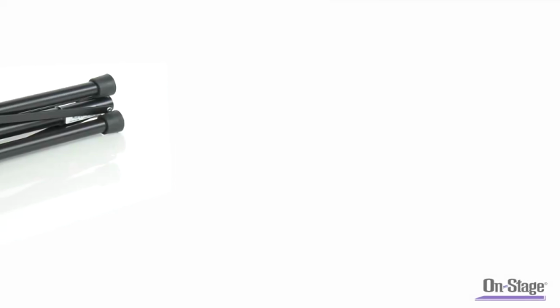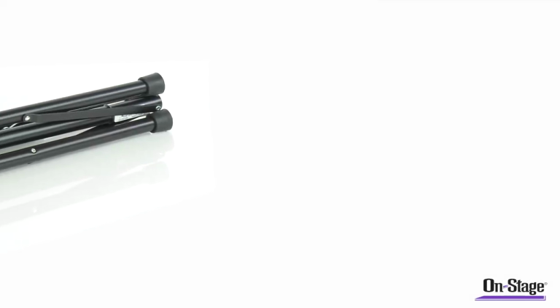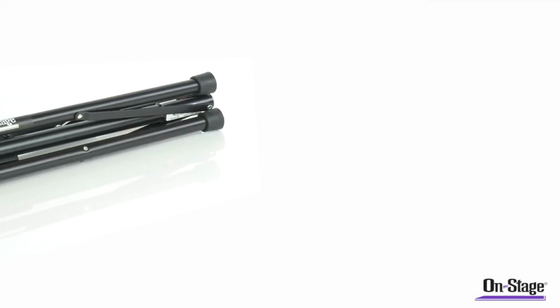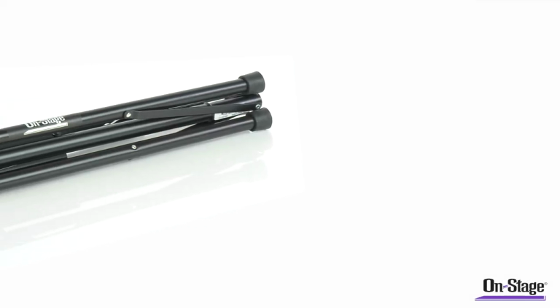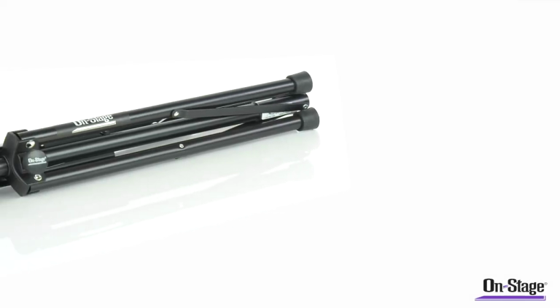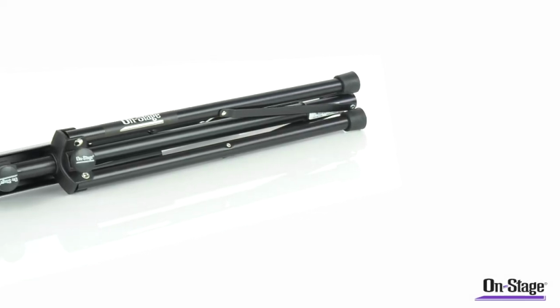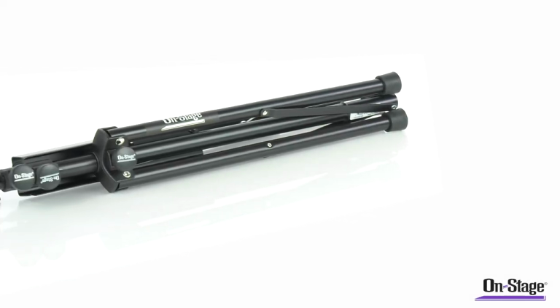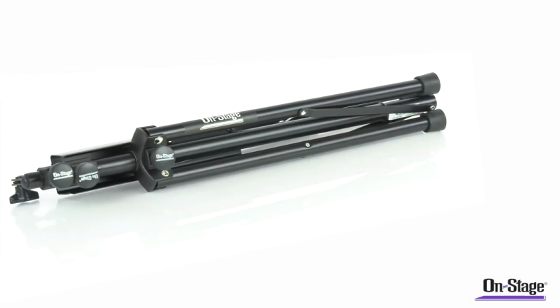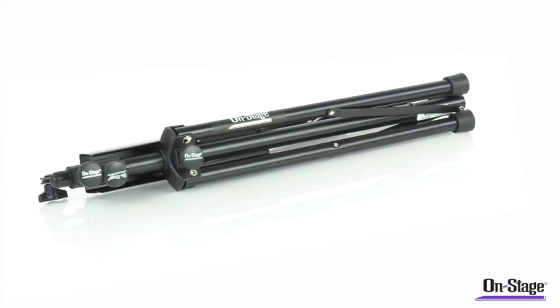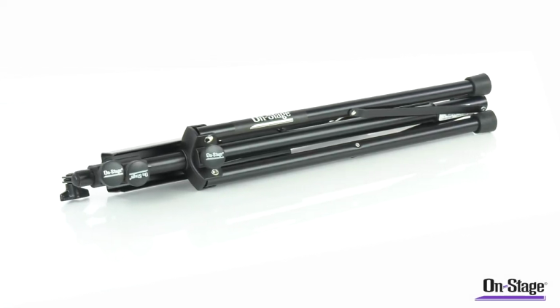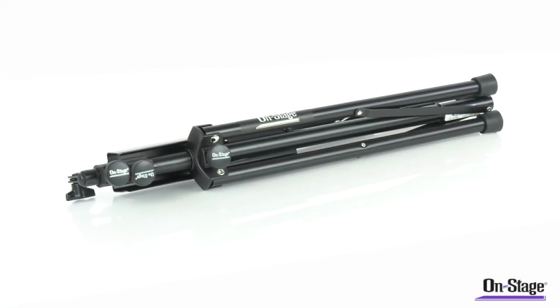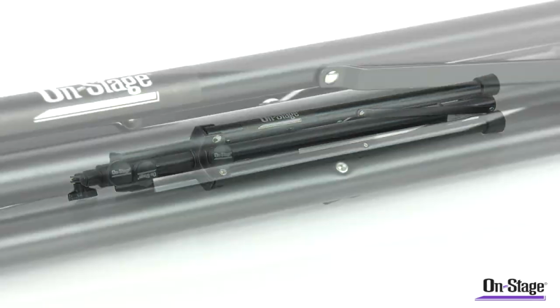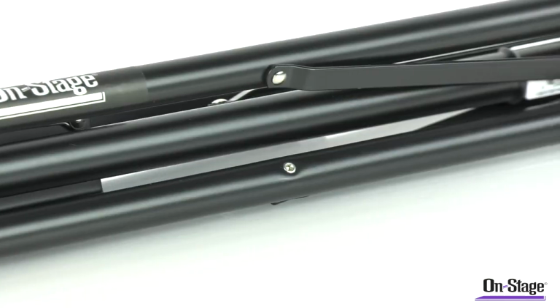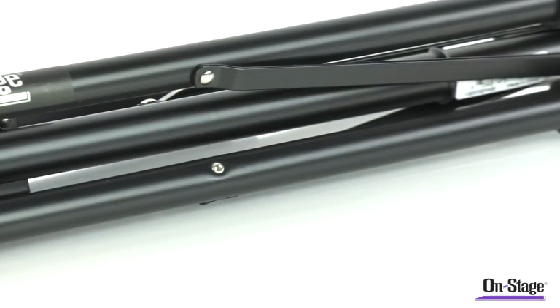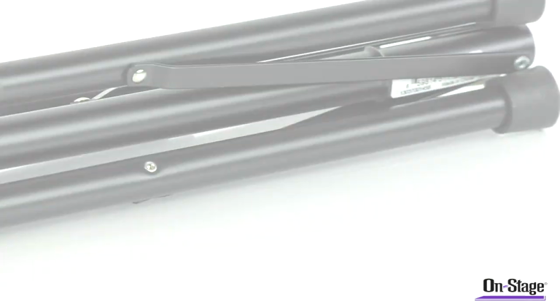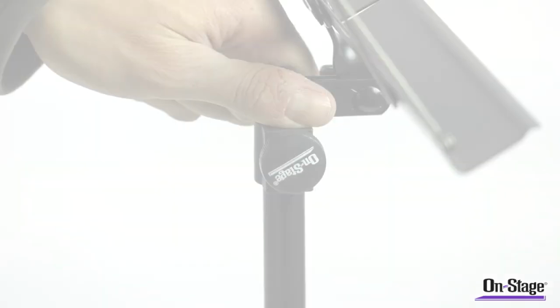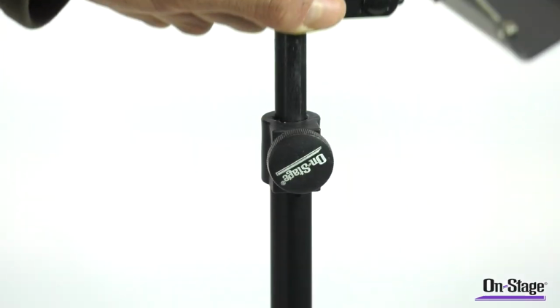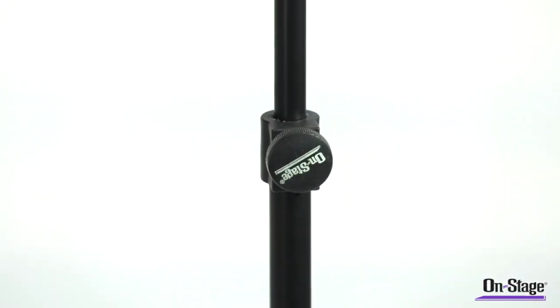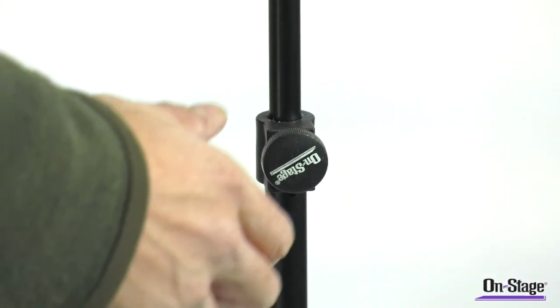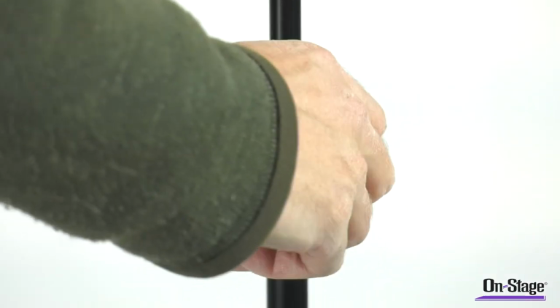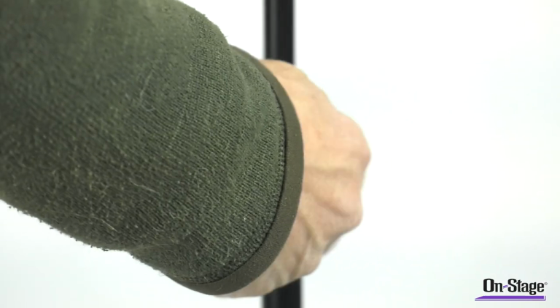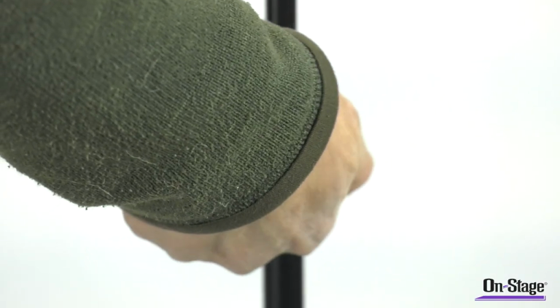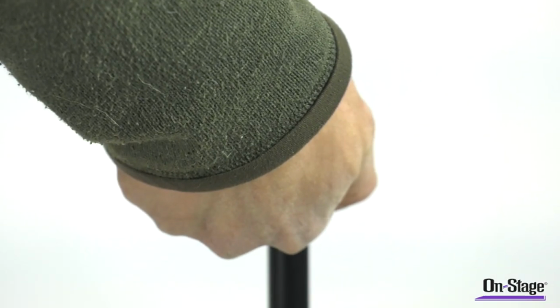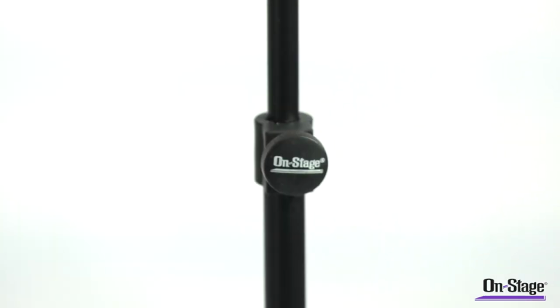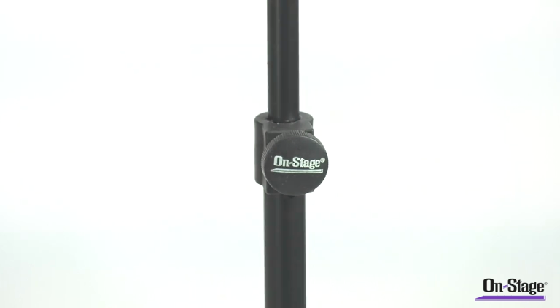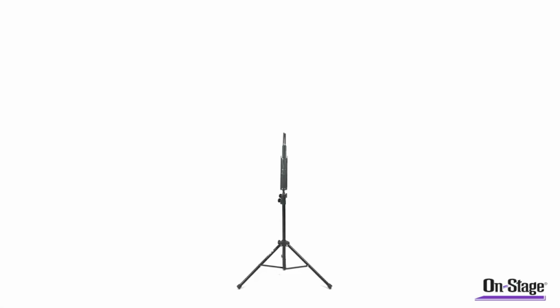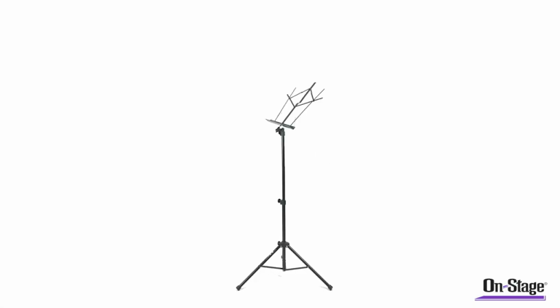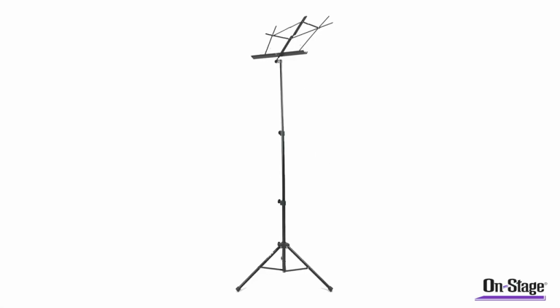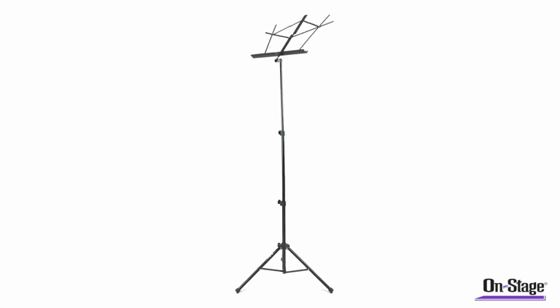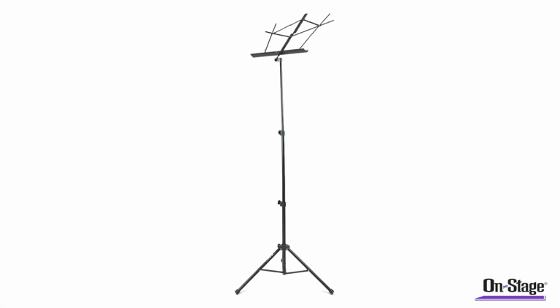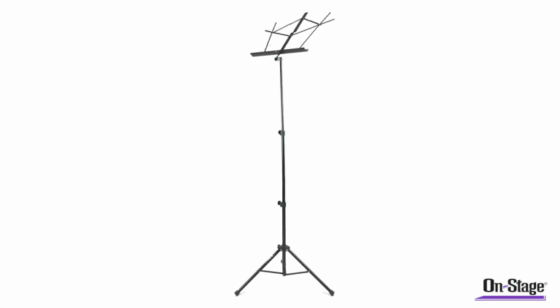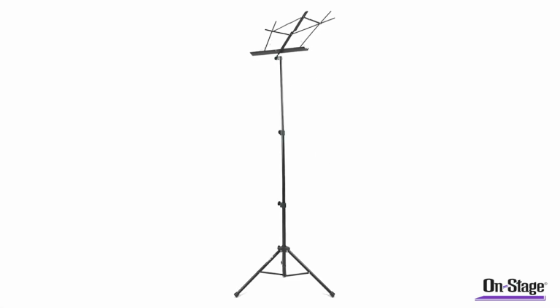The SM722BB Tubular Sheet Music Stand with Bag. With two levels of height adjustment ranging from 20 to 52 inches and thick tubular legs, this stand is designed with stability in mind.